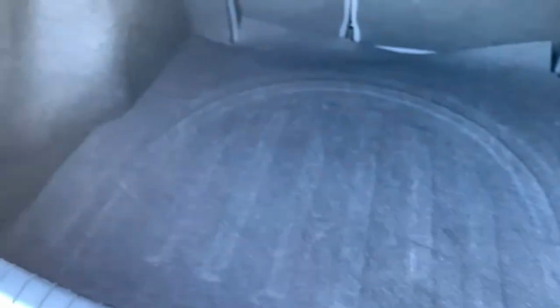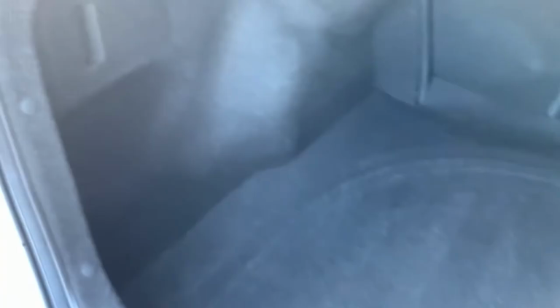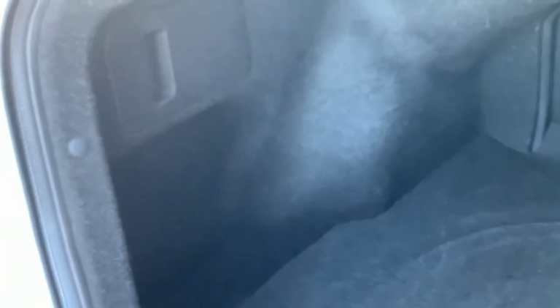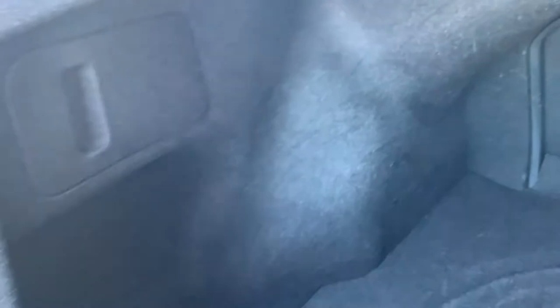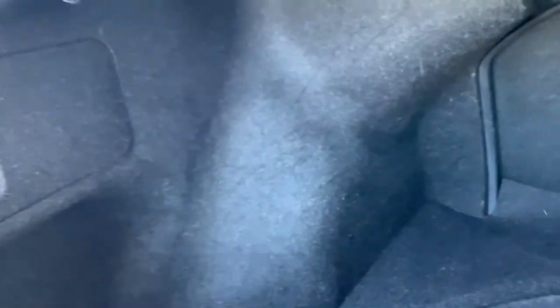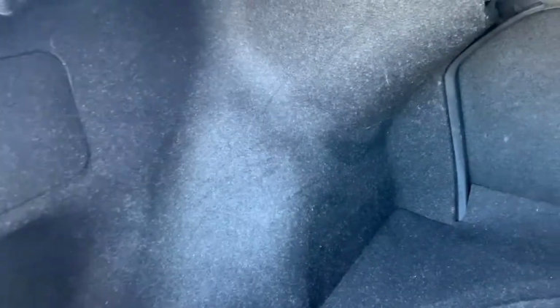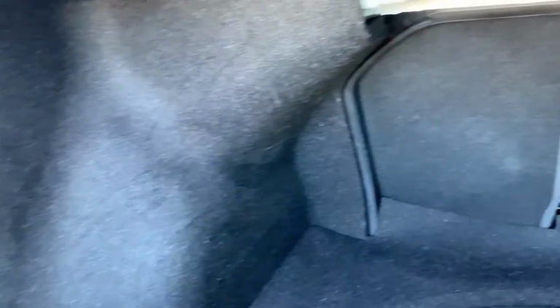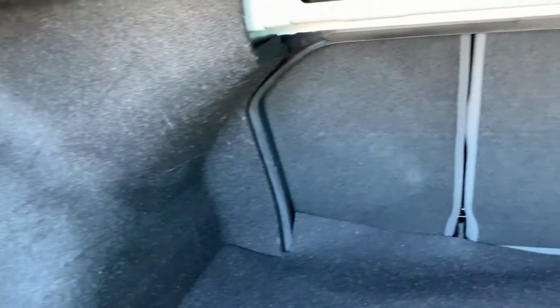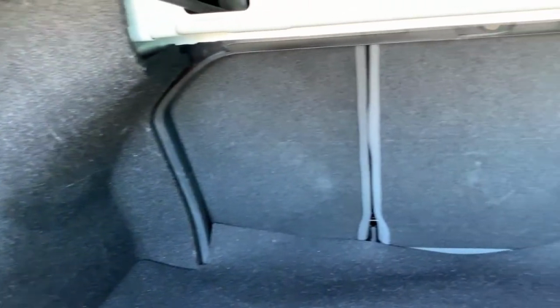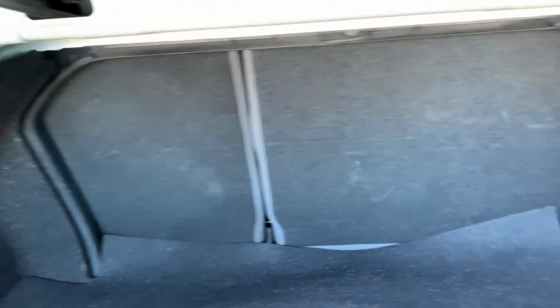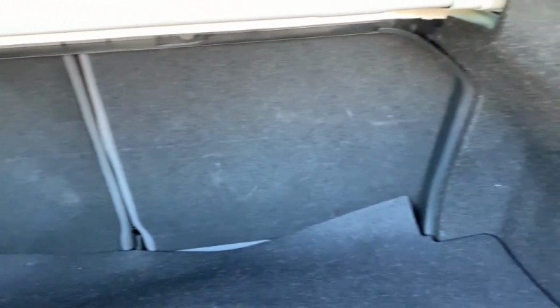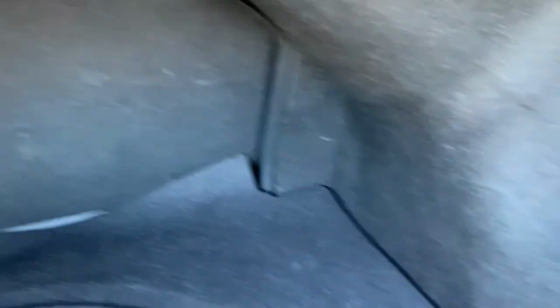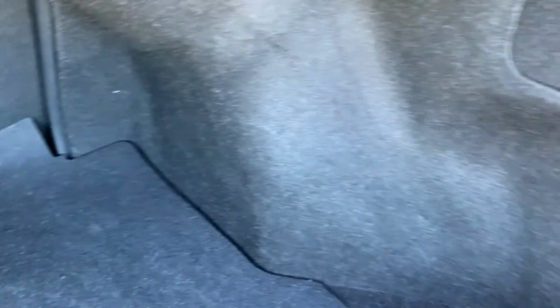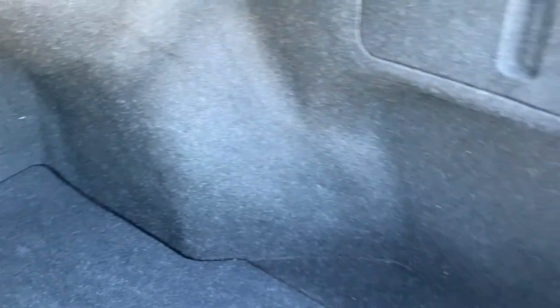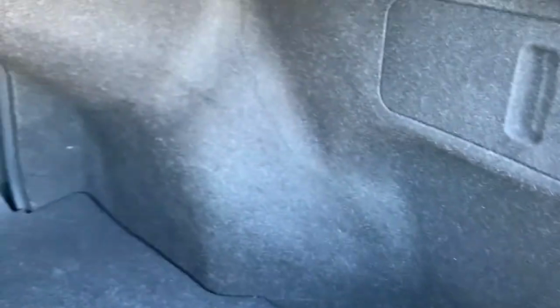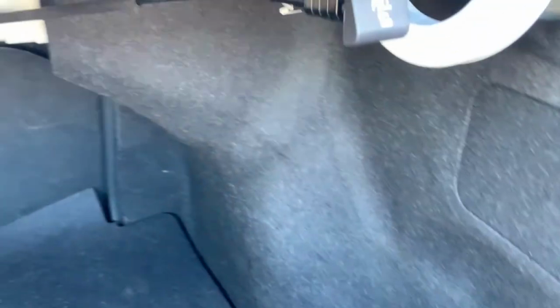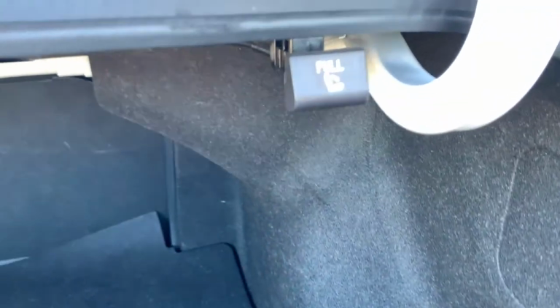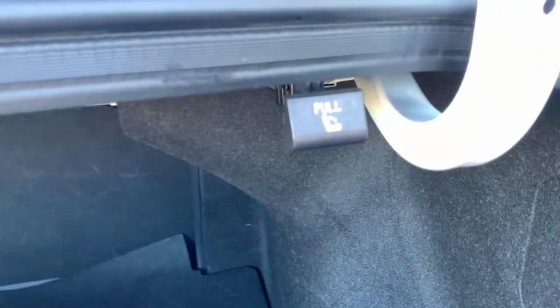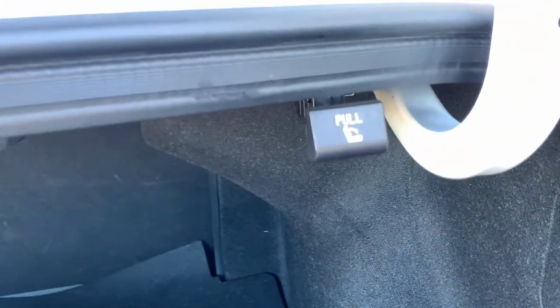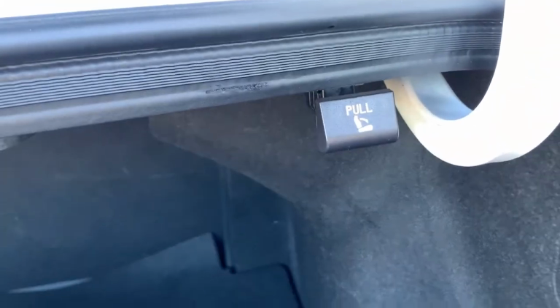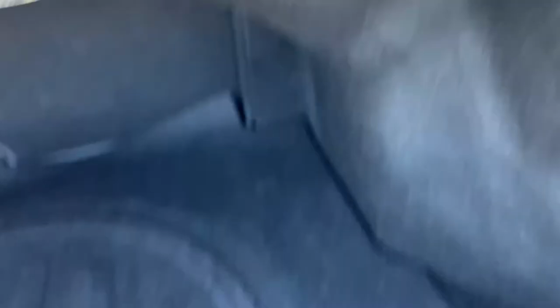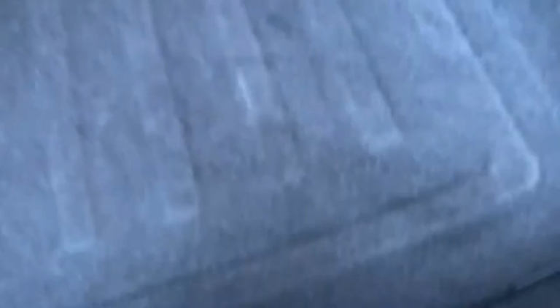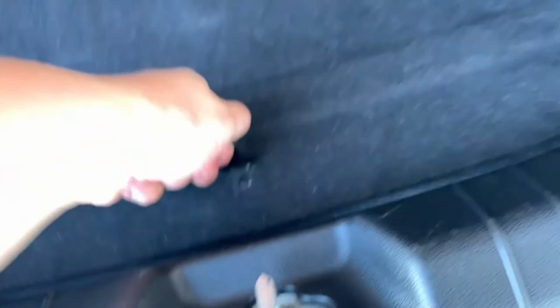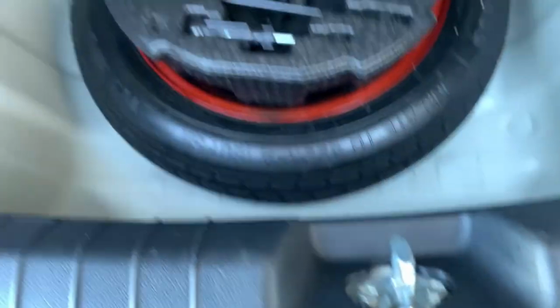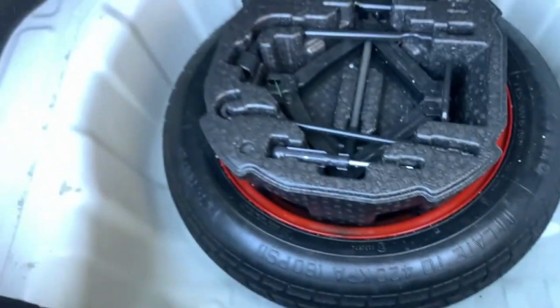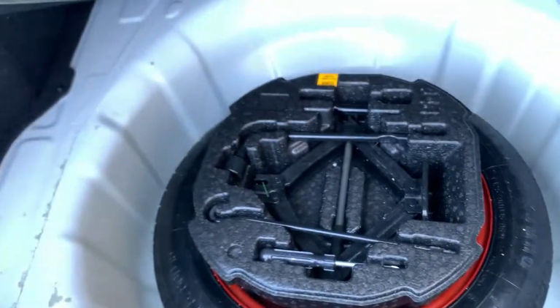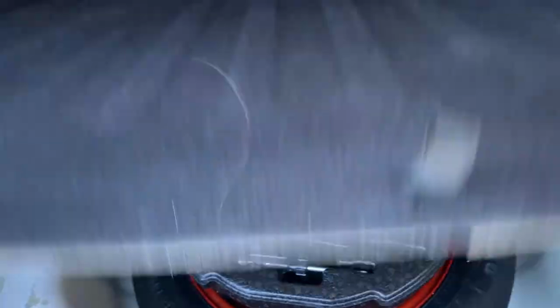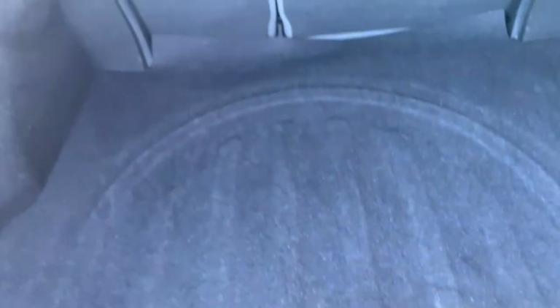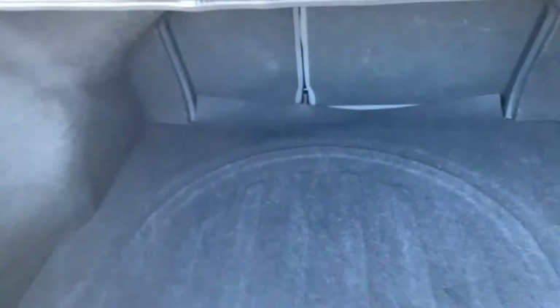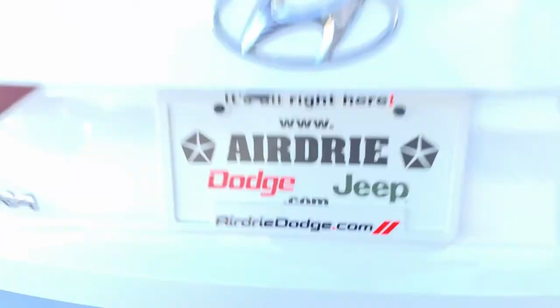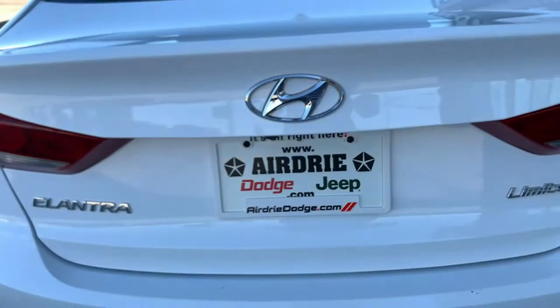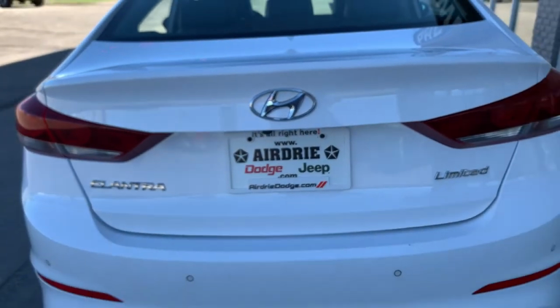The seats do fold down — you can do that from back here. Back here, lots of space and again in great condition. You can pull that lever there and that'll fold the seats down. Underneath, there's lots of extra storage space and a spare tire.